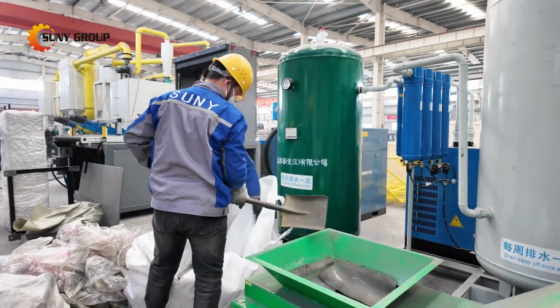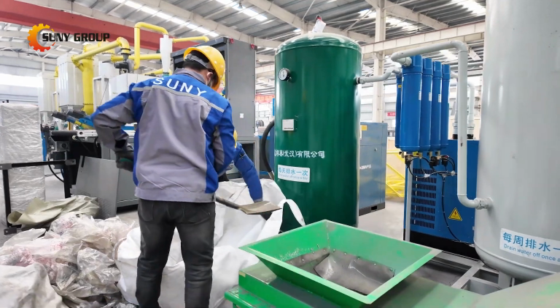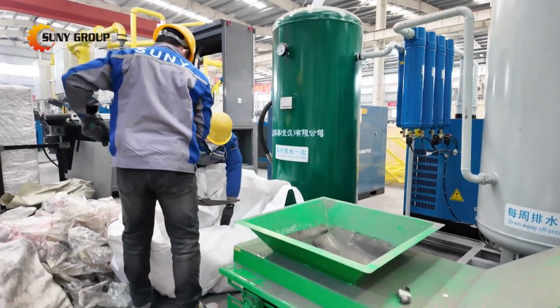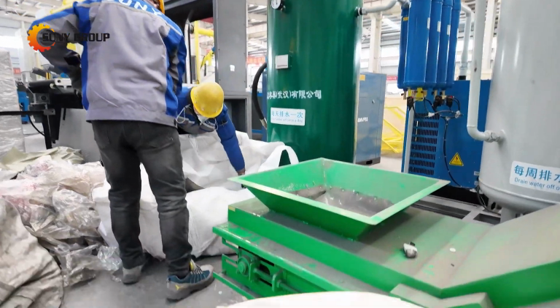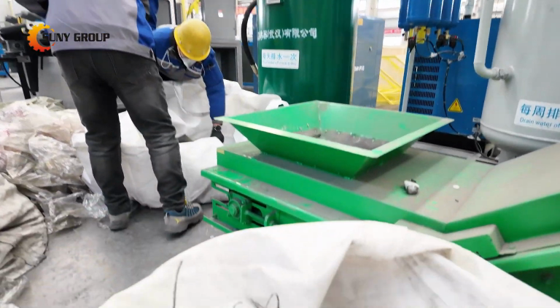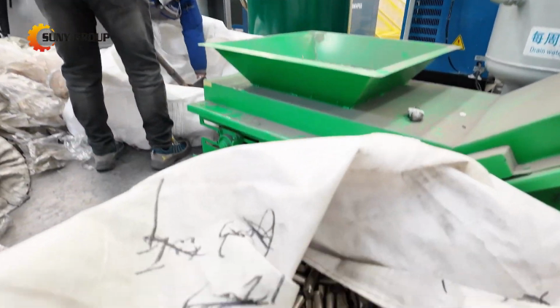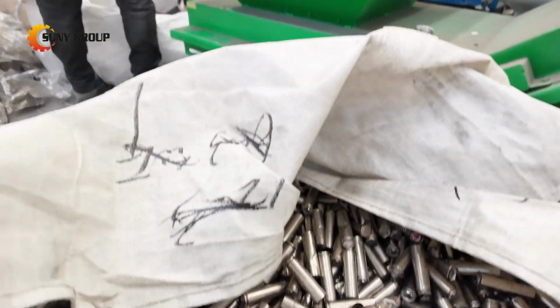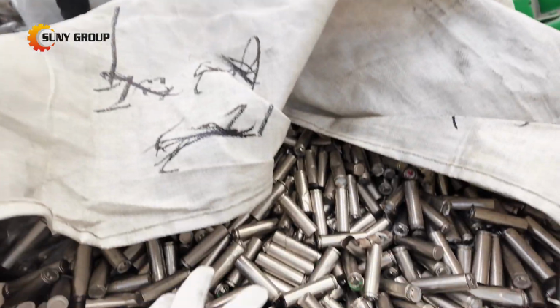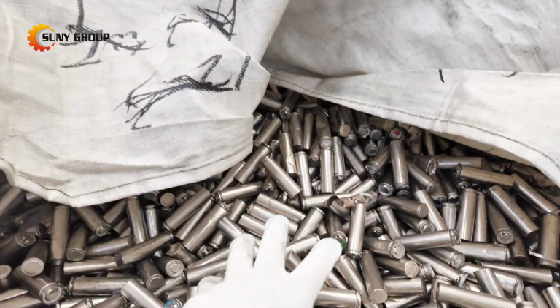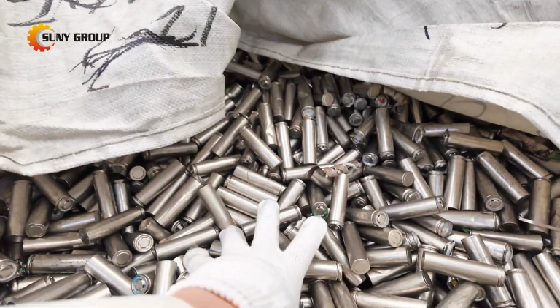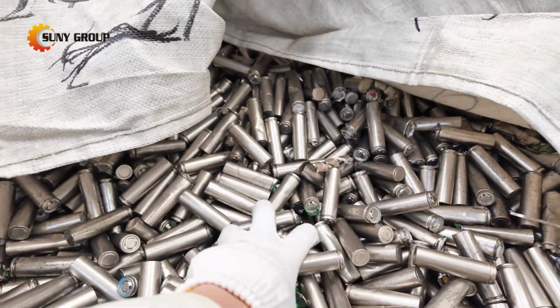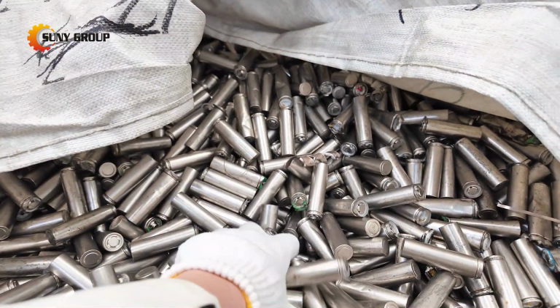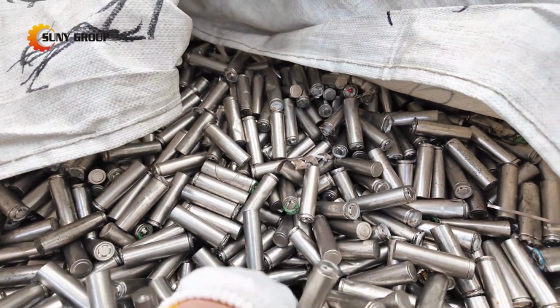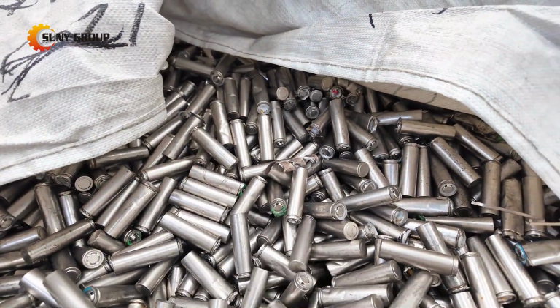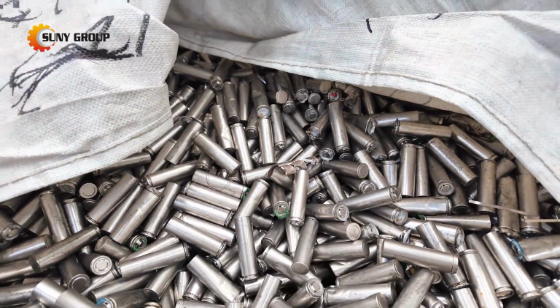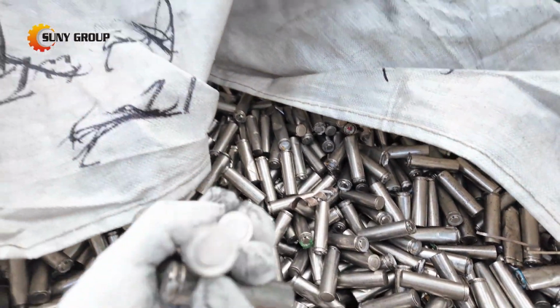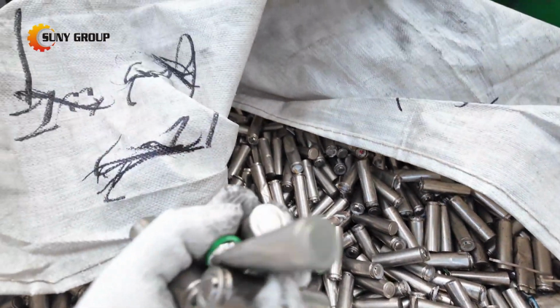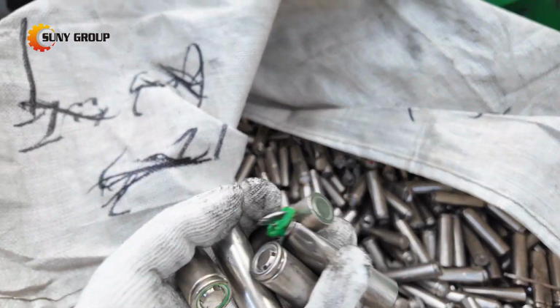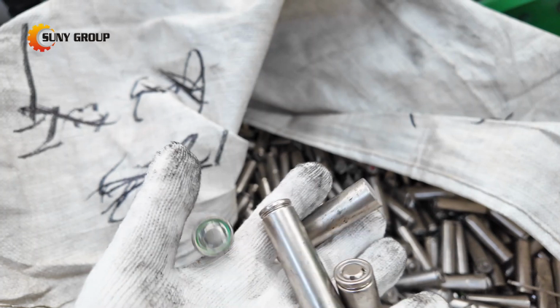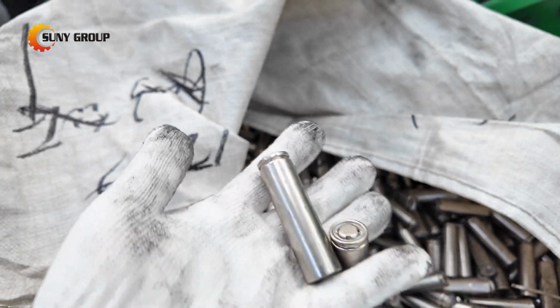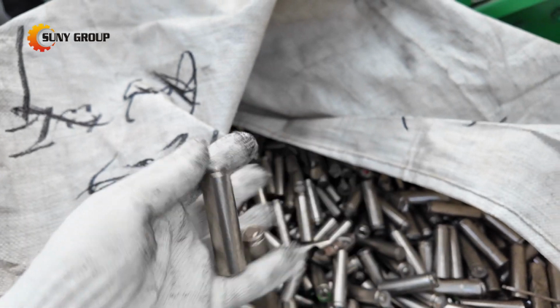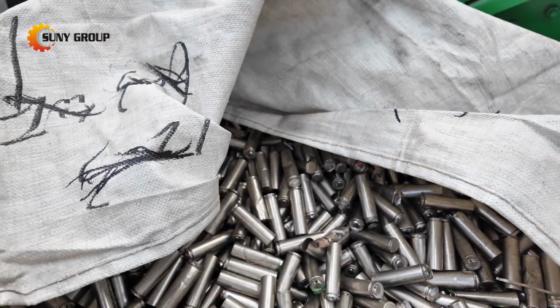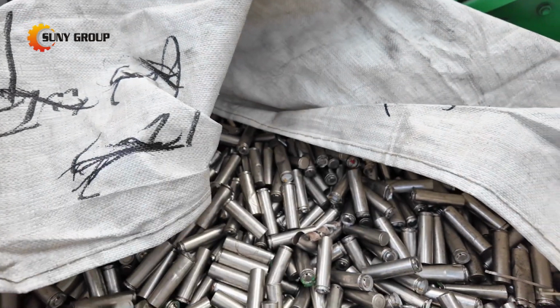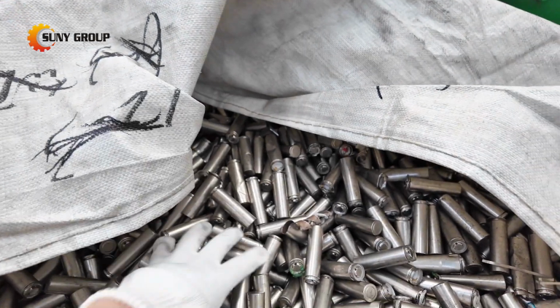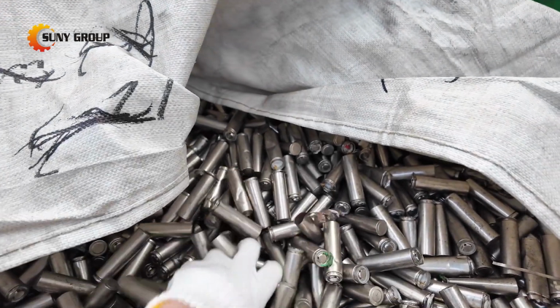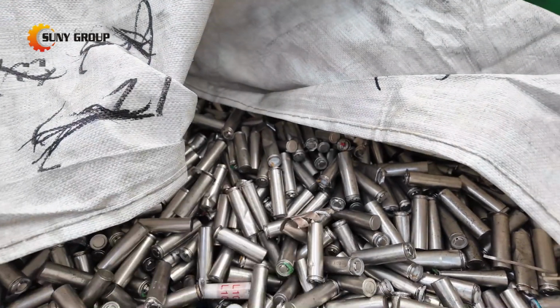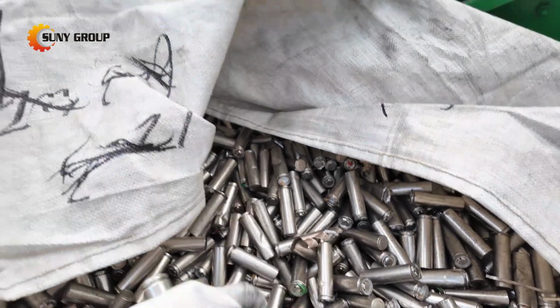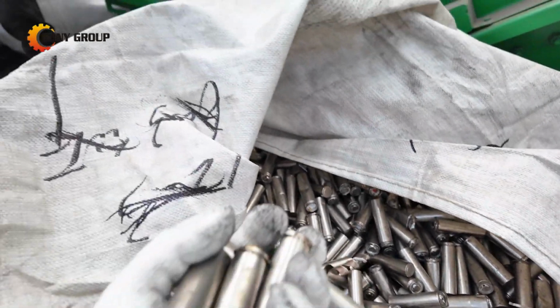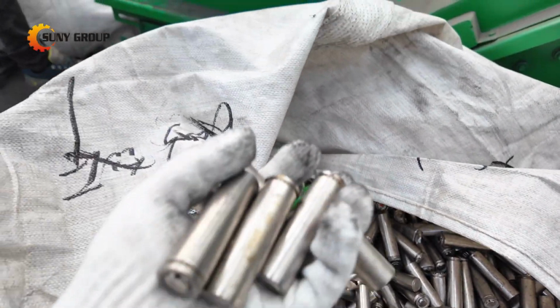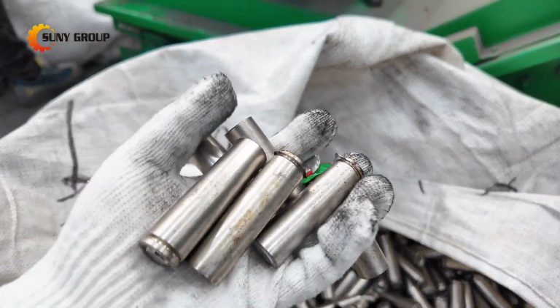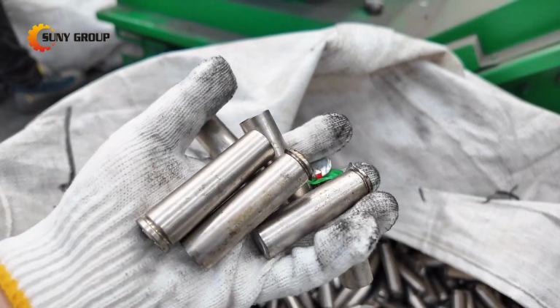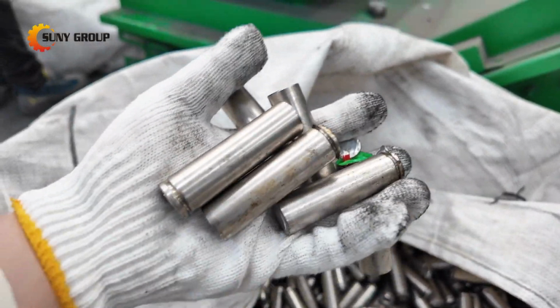Welcome to the future of sustainable energy. In this video, we're showcasing the successful trial run of our 1-ton per-hour lithium battery recycling plant.